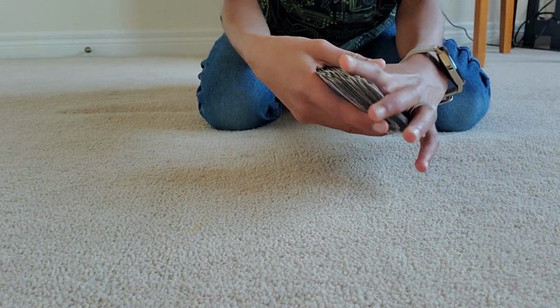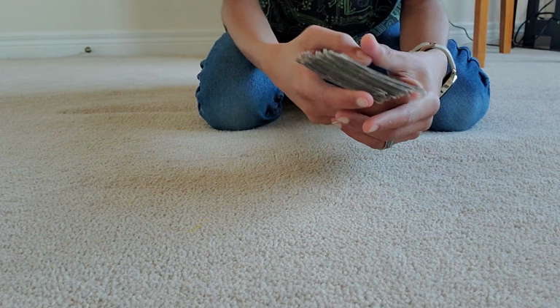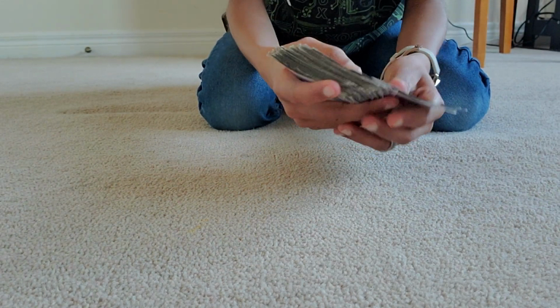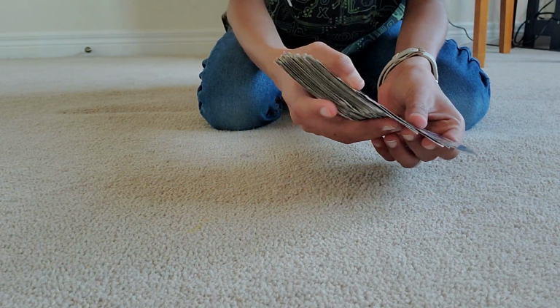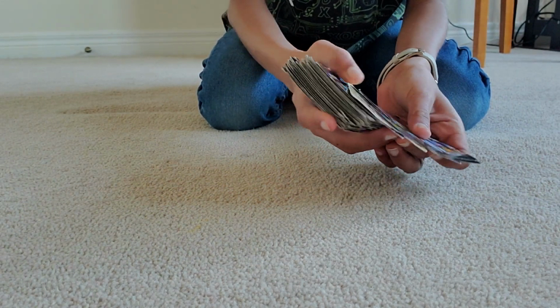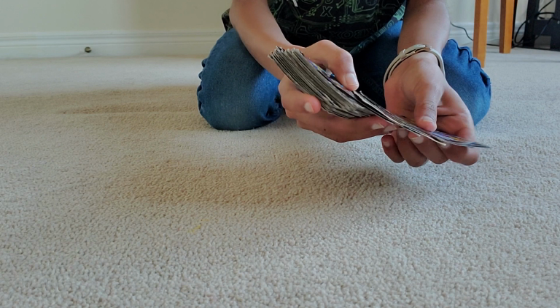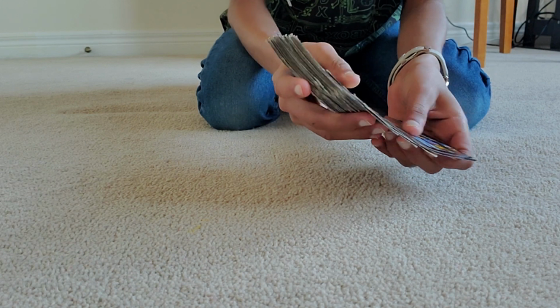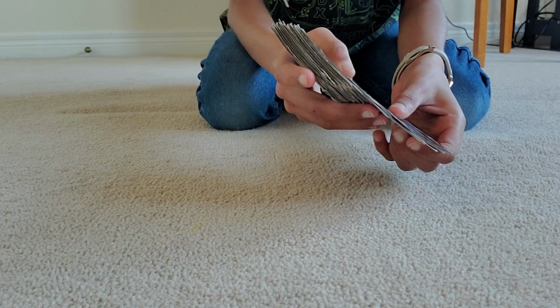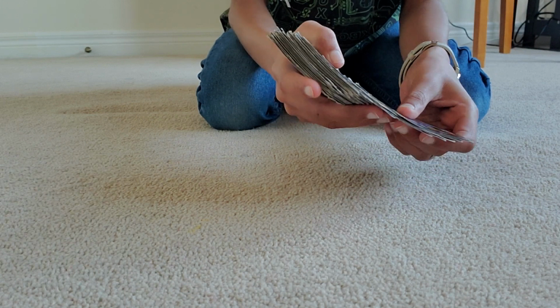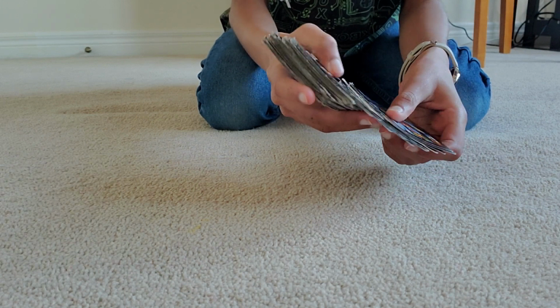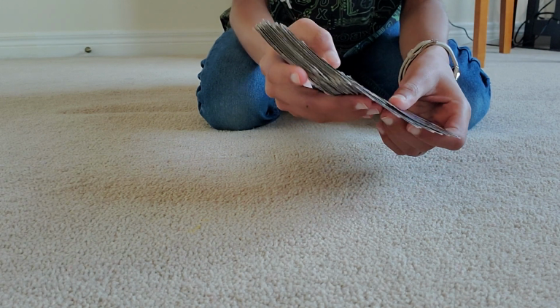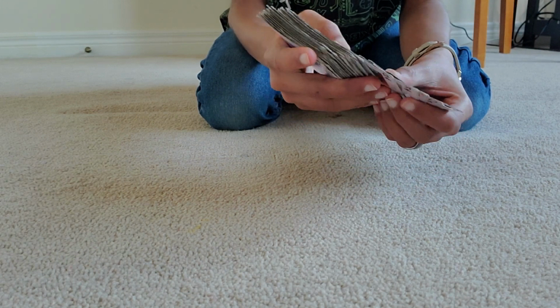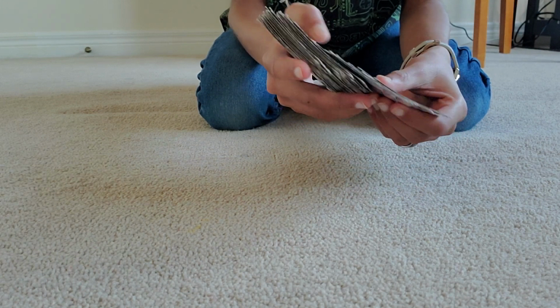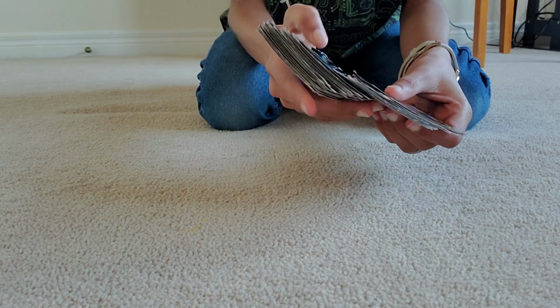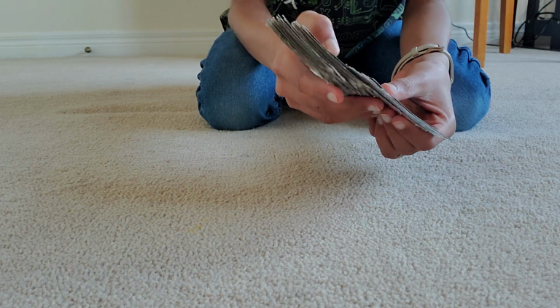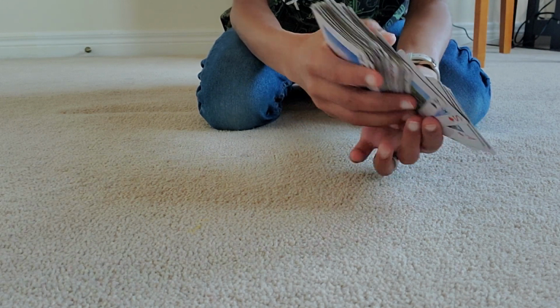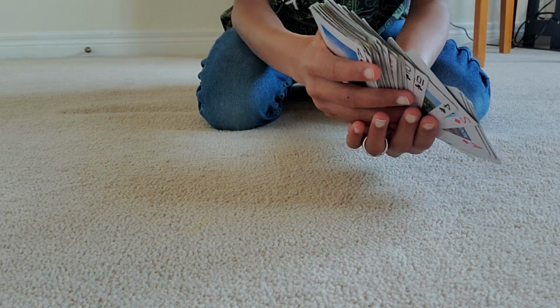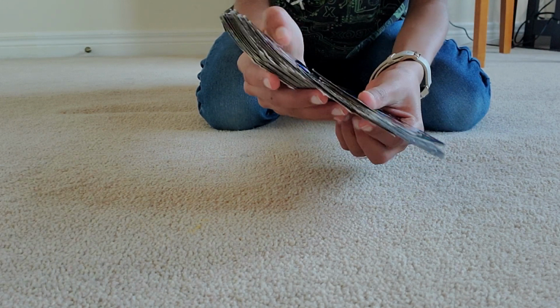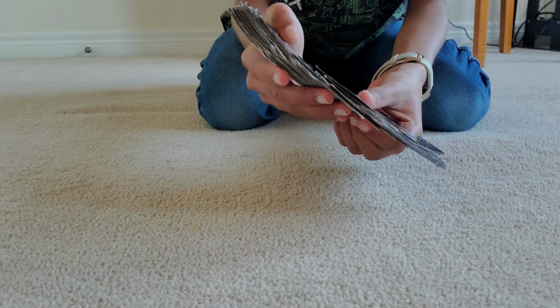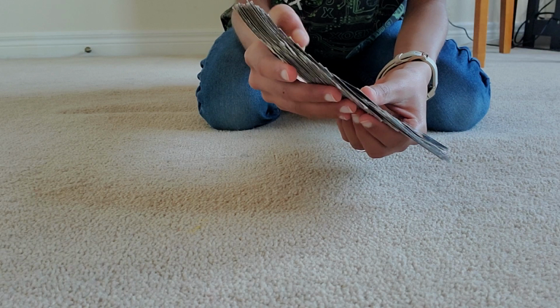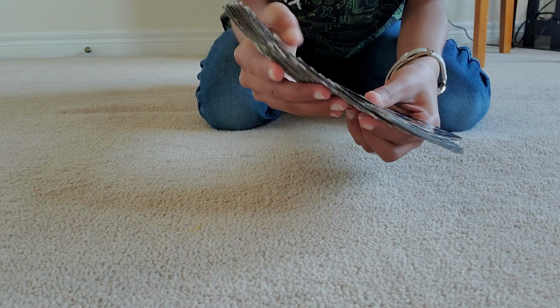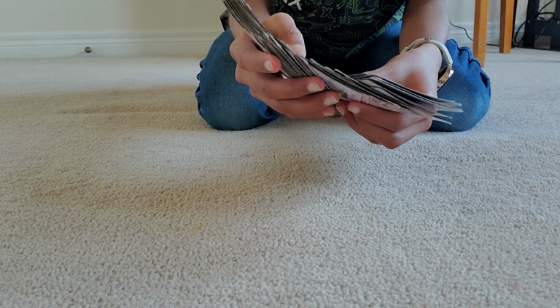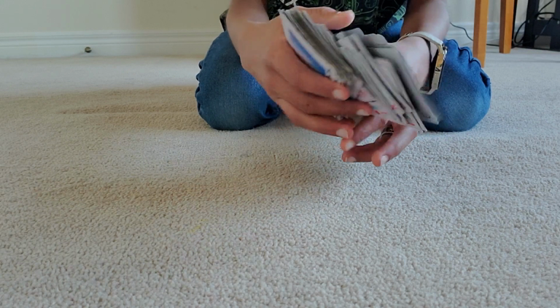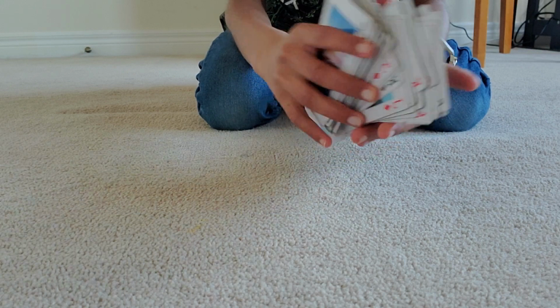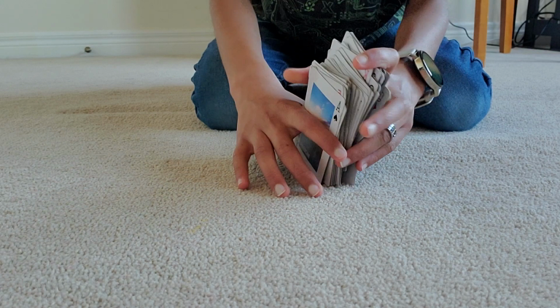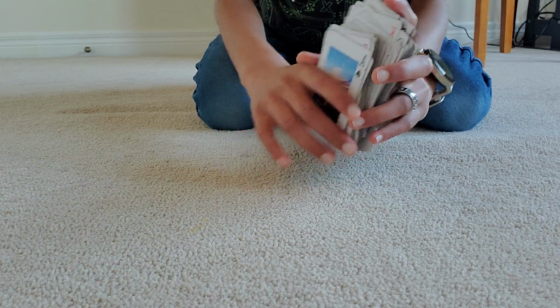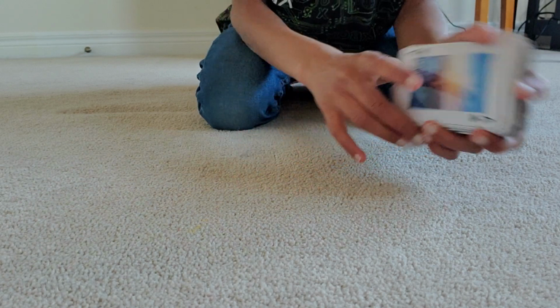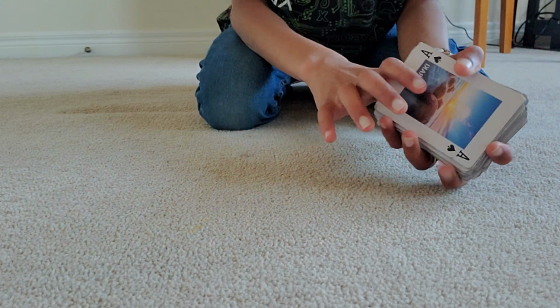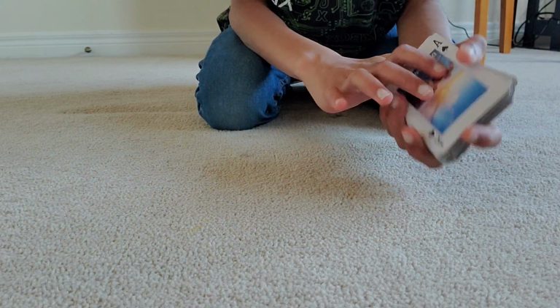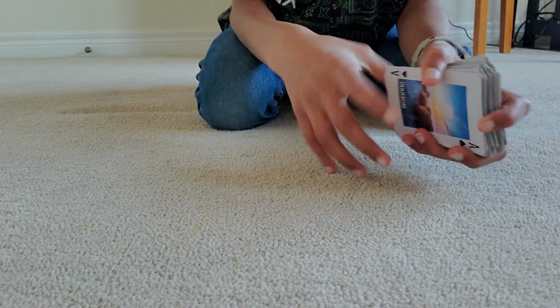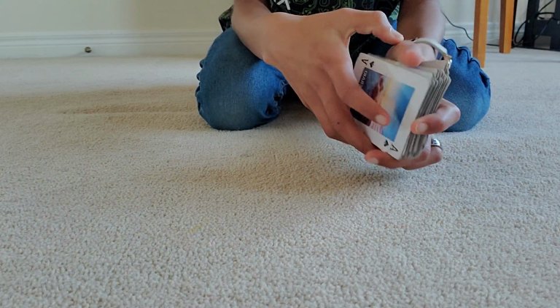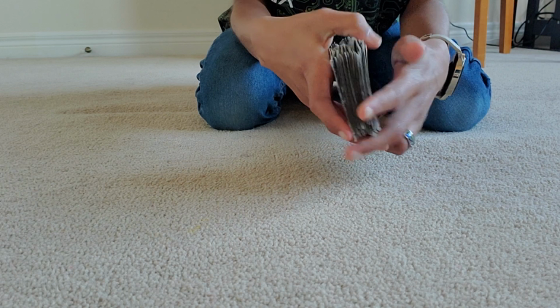Anyway, this trick — I'll tell you again — it got me into magic and convinced me to start. I hope it does the same for you. So let's start.